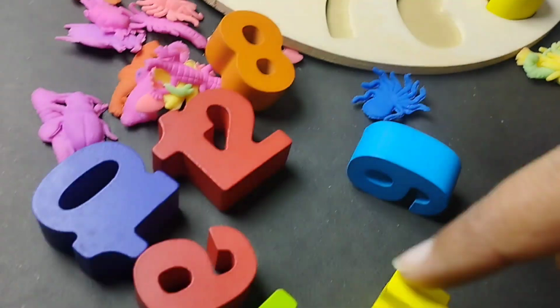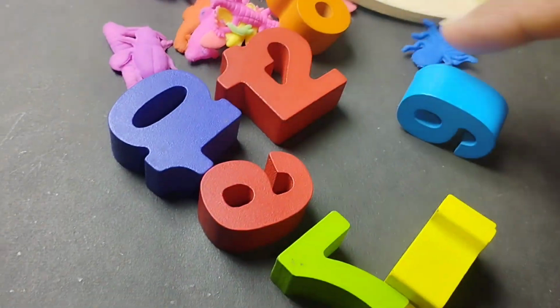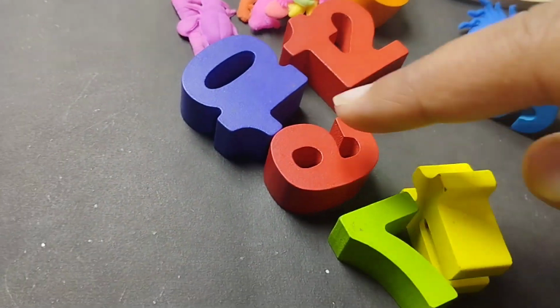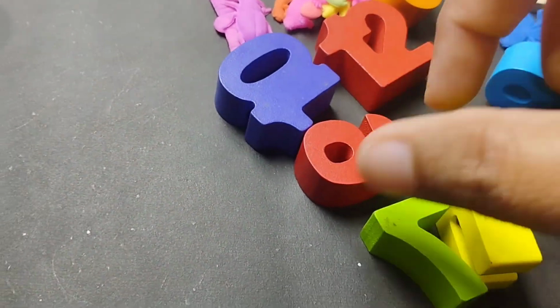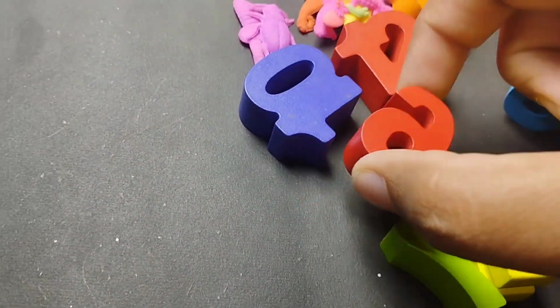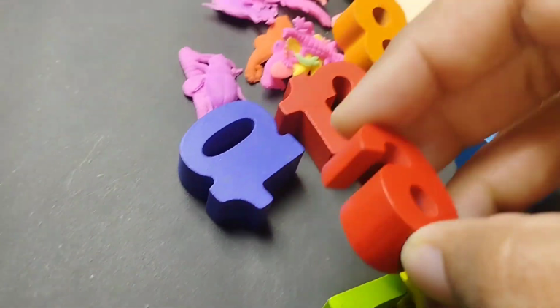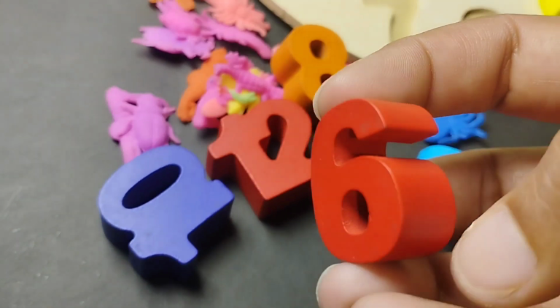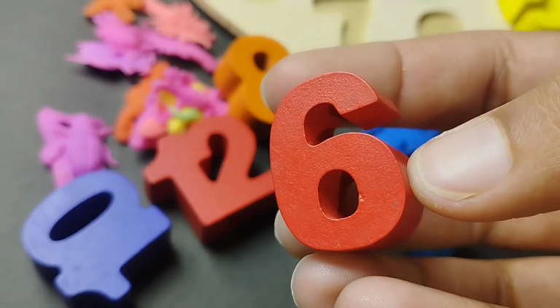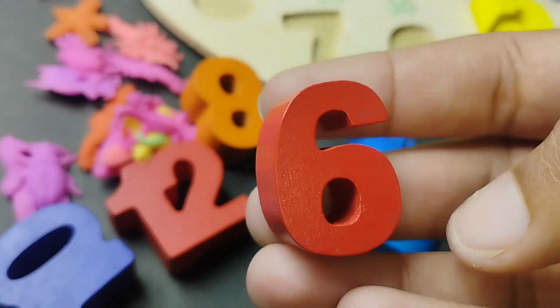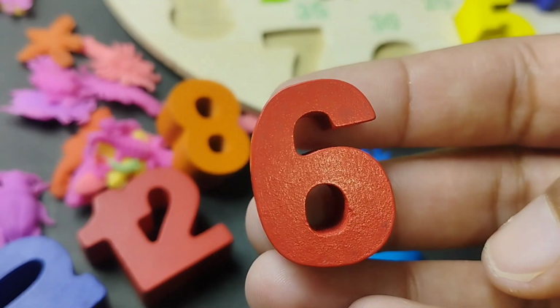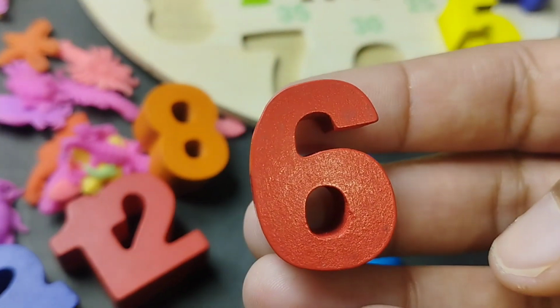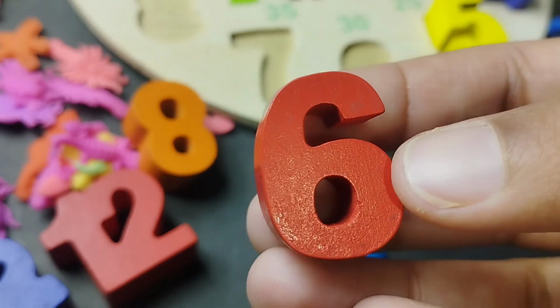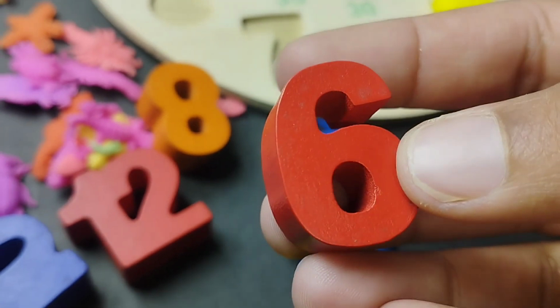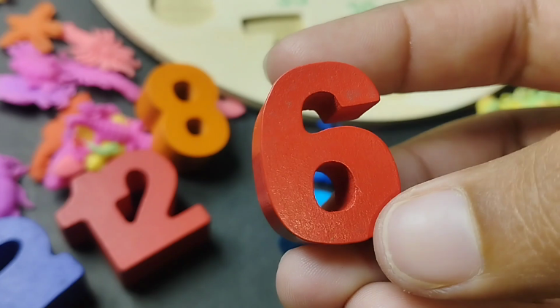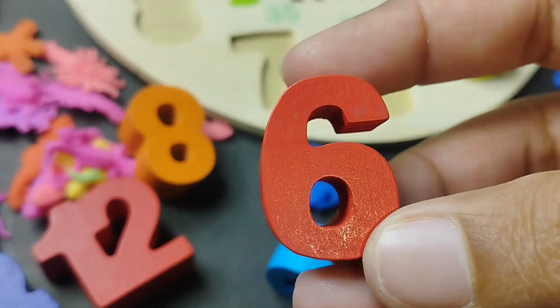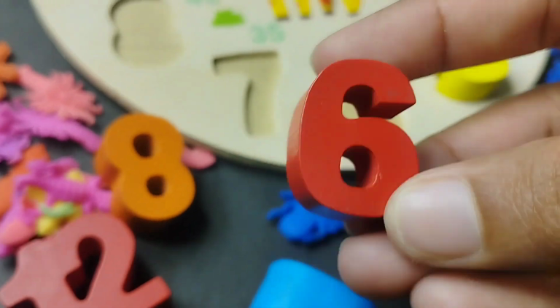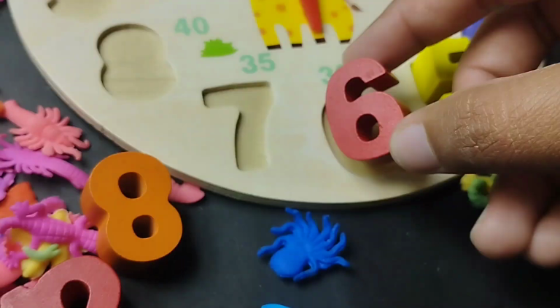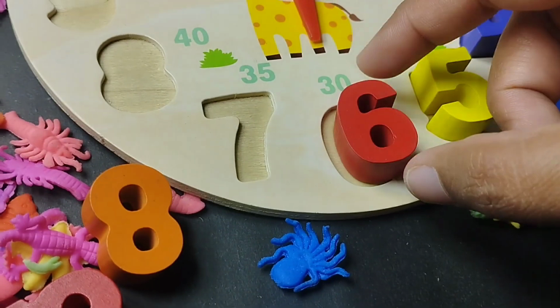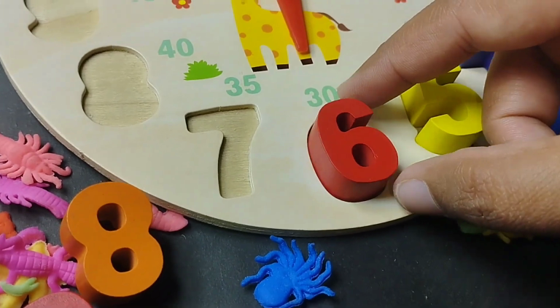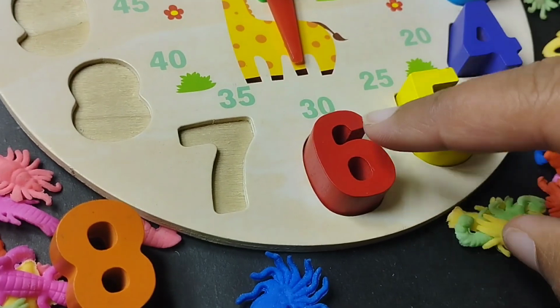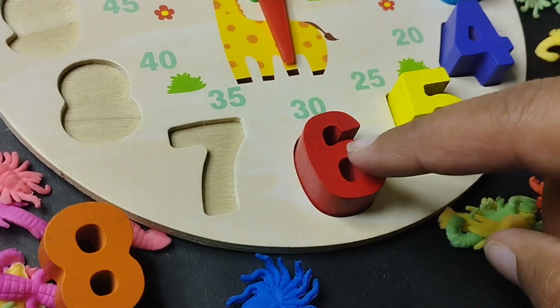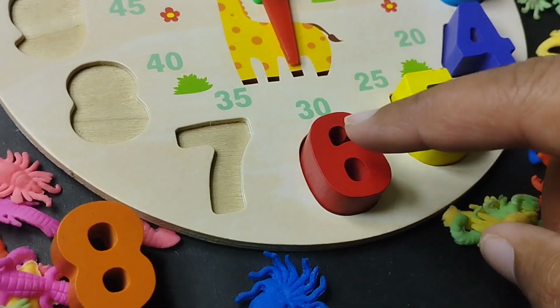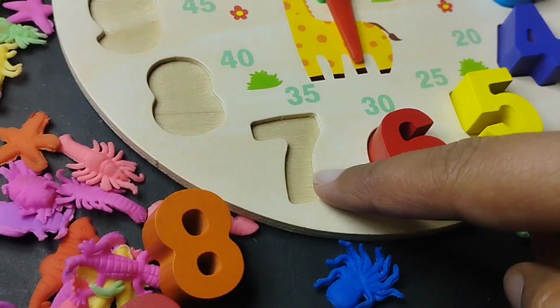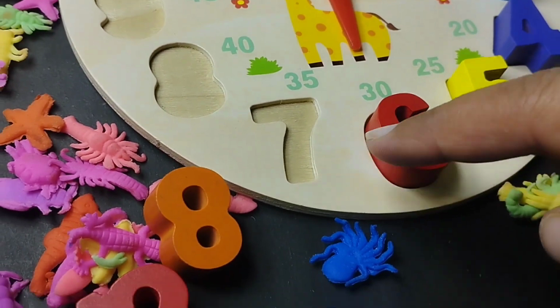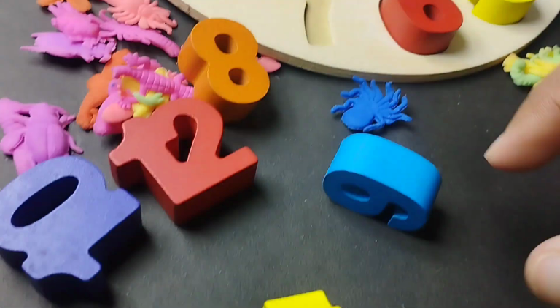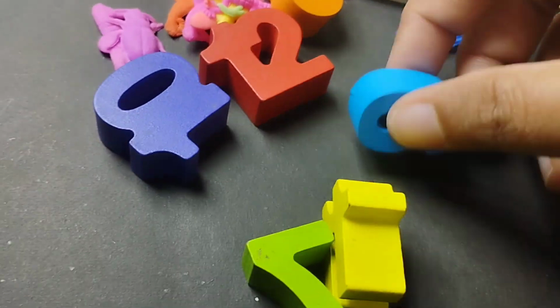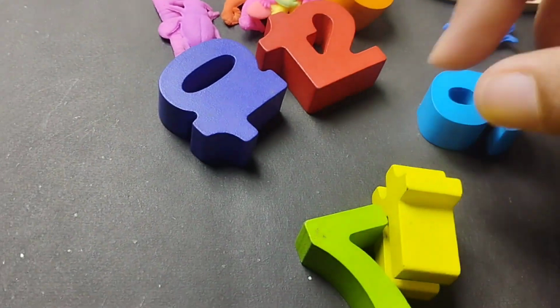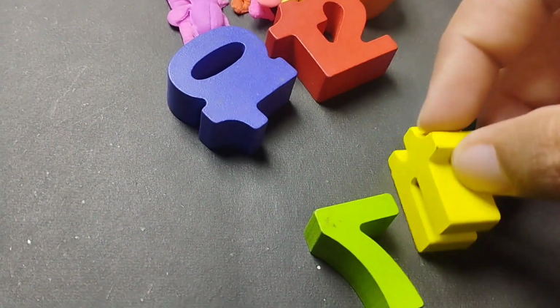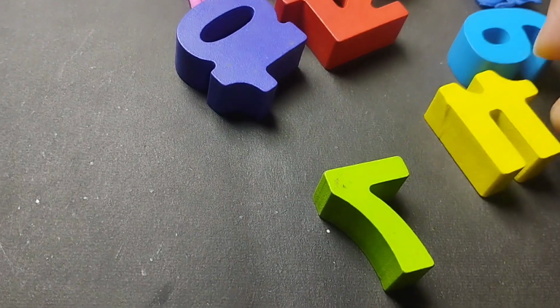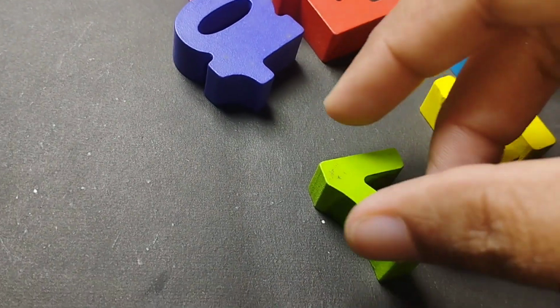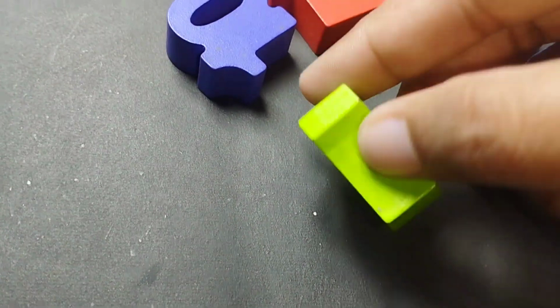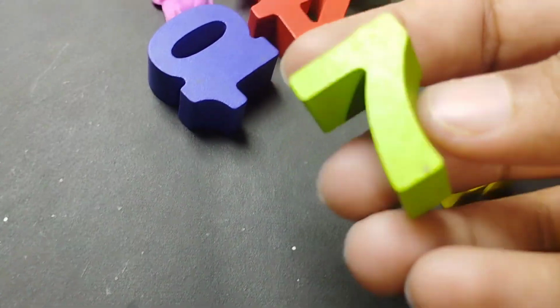Number 6. This is number 5. Number 6. This is number 6.